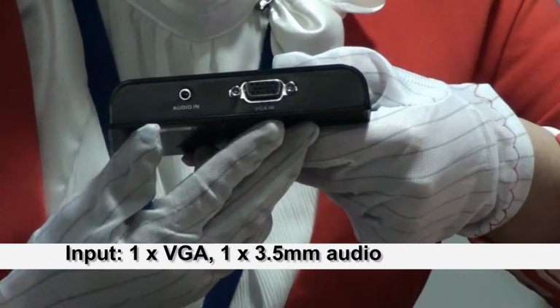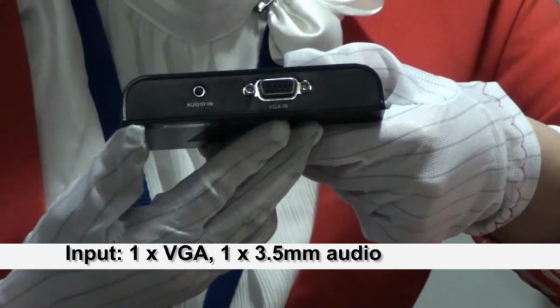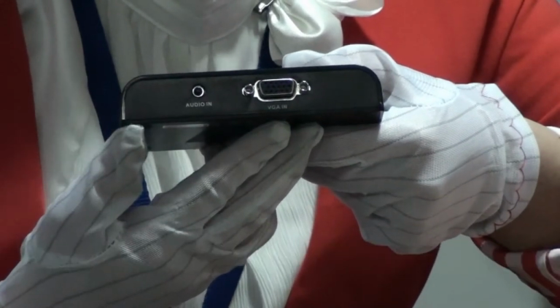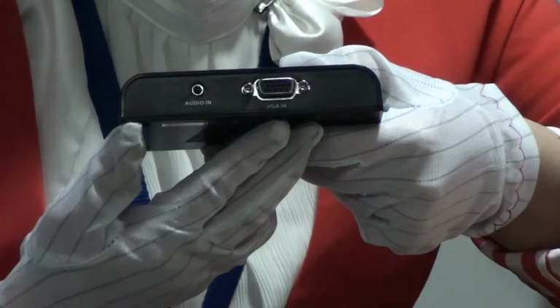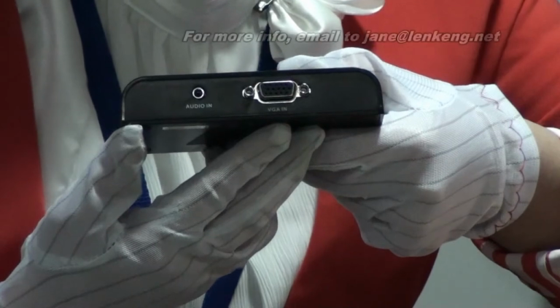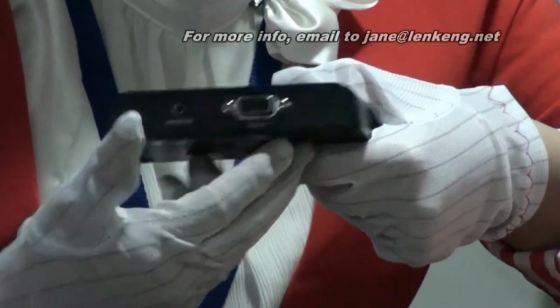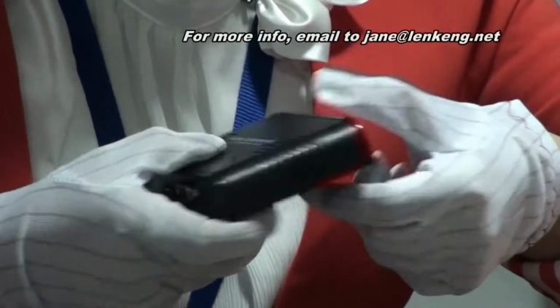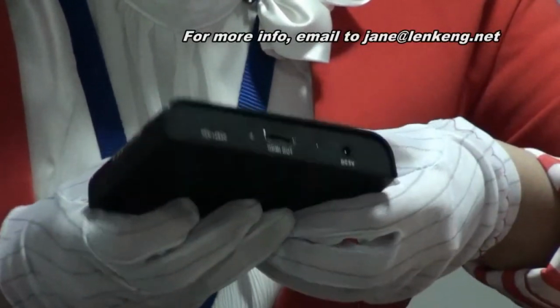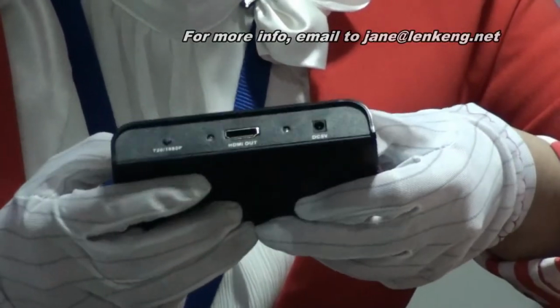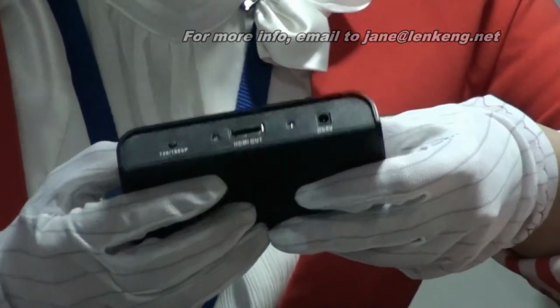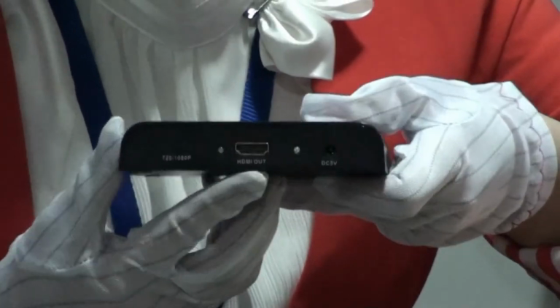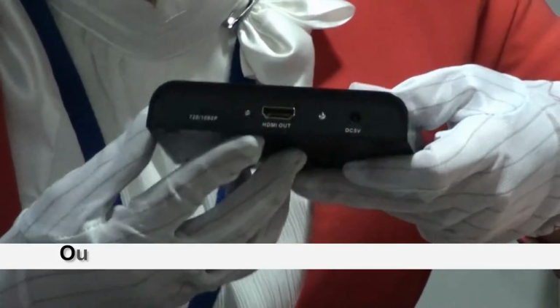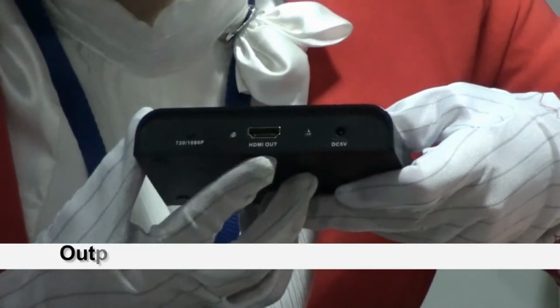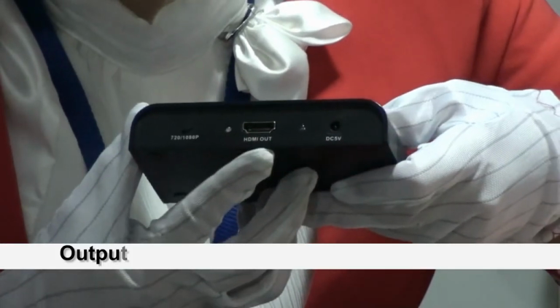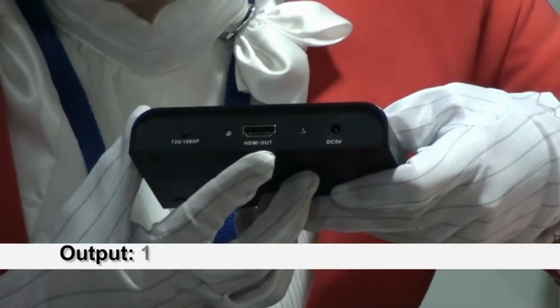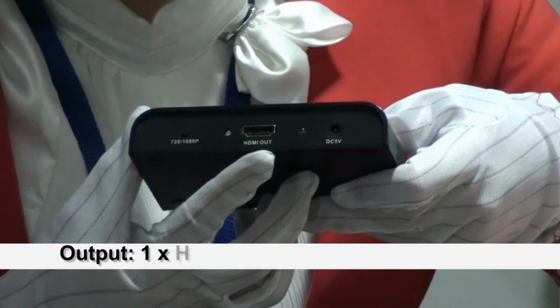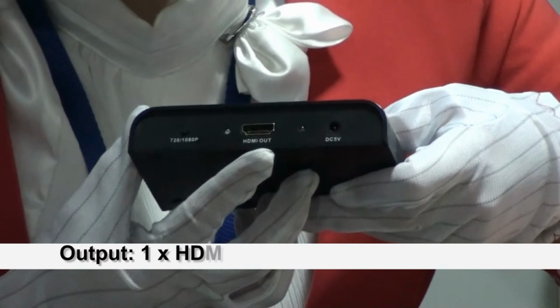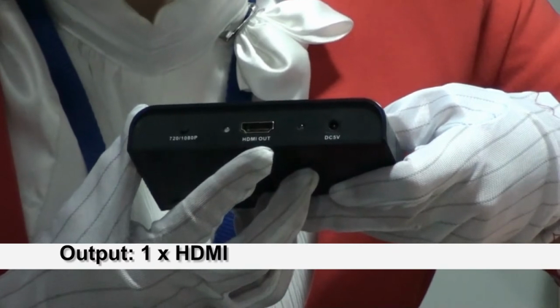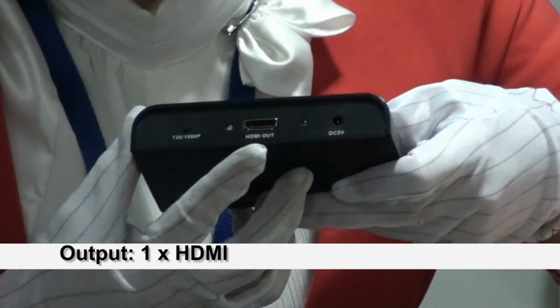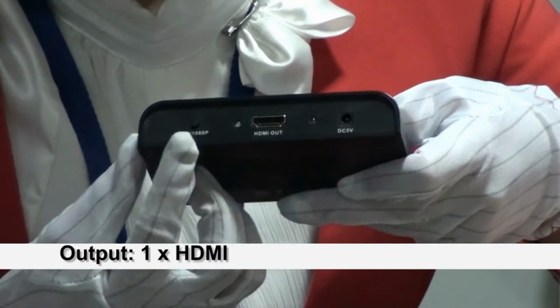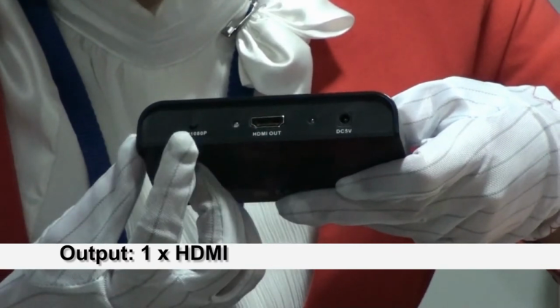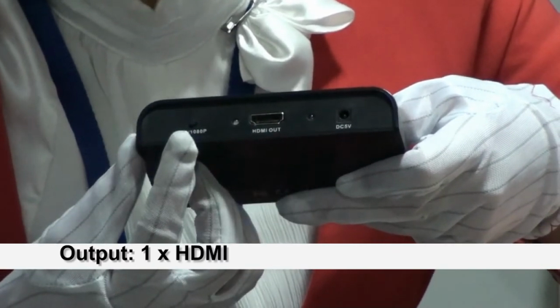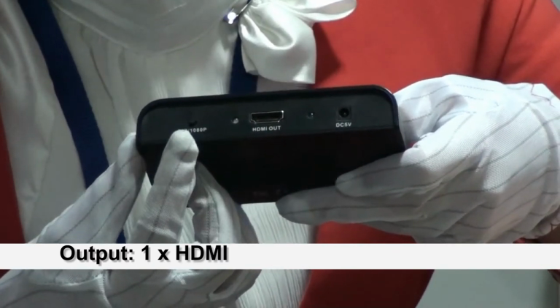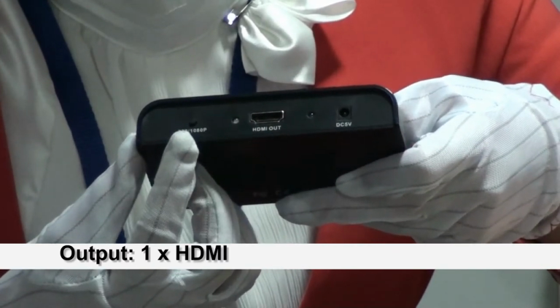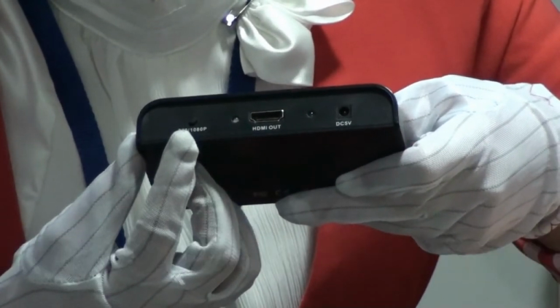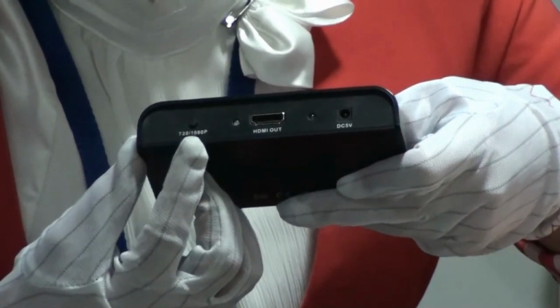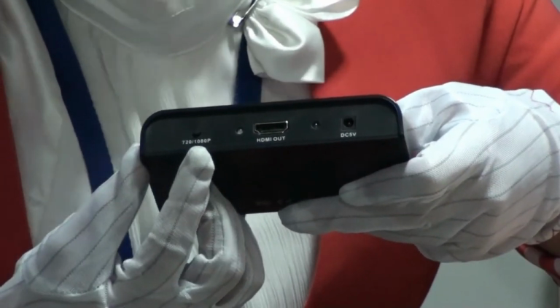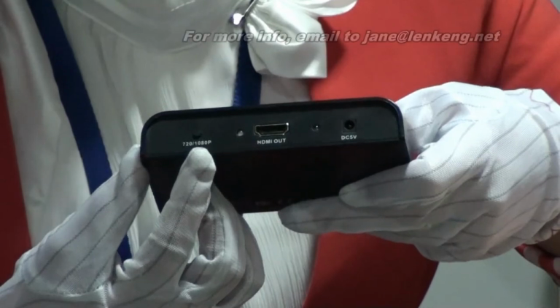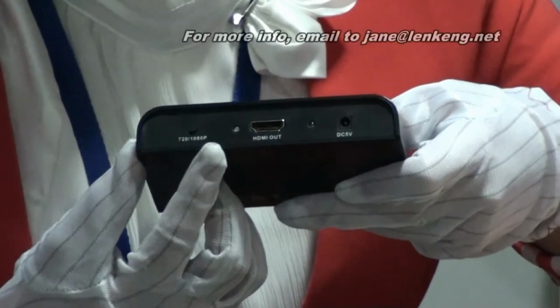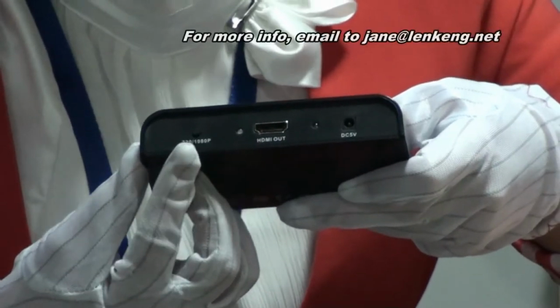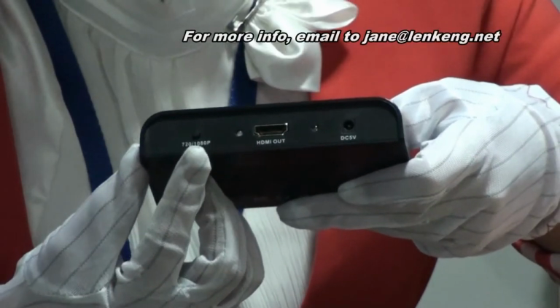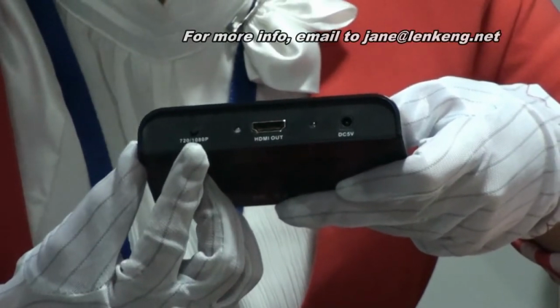You can connect this to your PC. On the outside, it is HDMI output. You can switch between 720p to 1080p by this switch button.